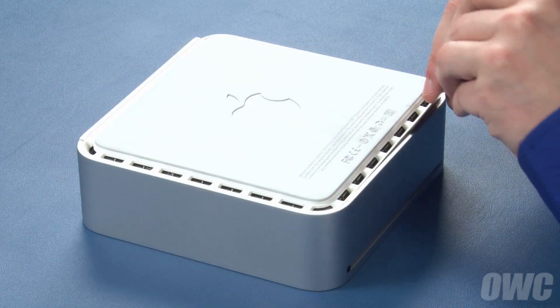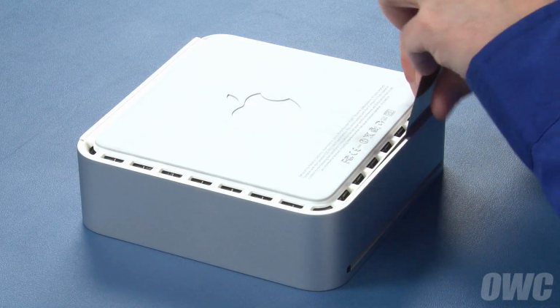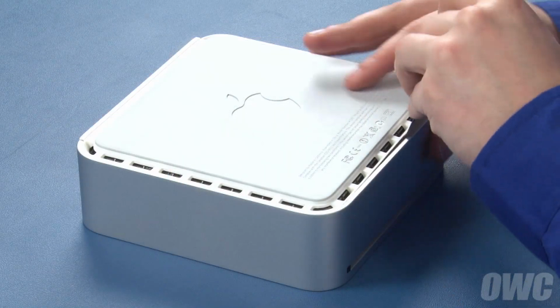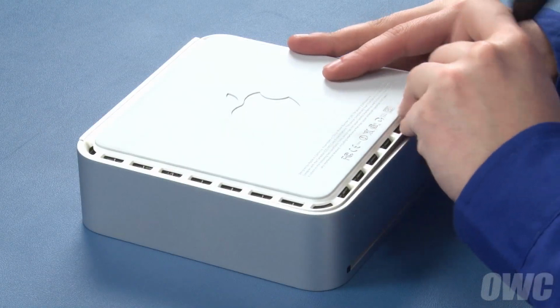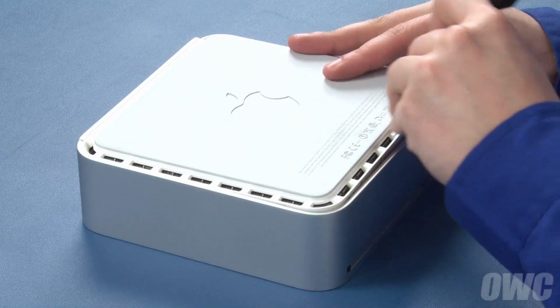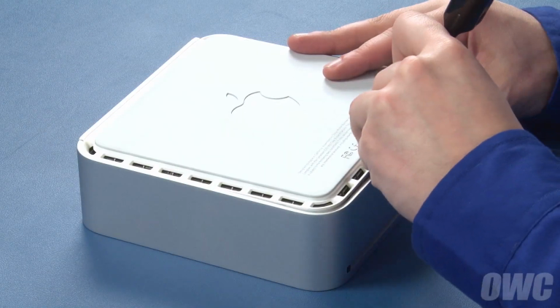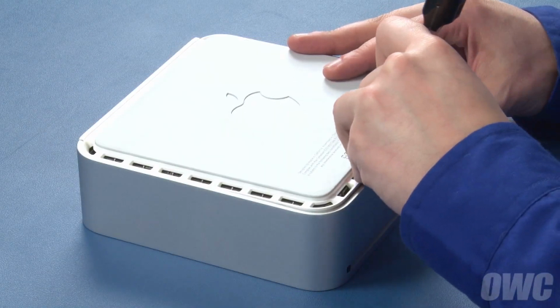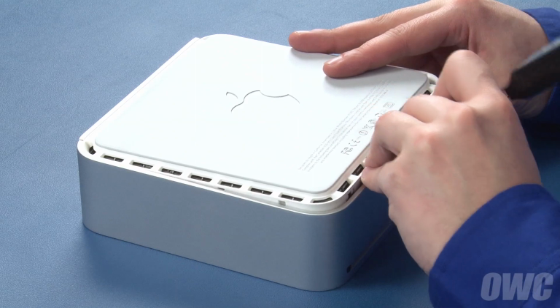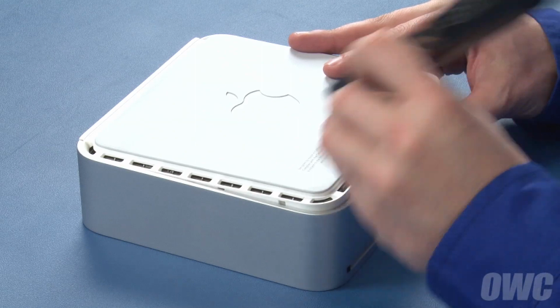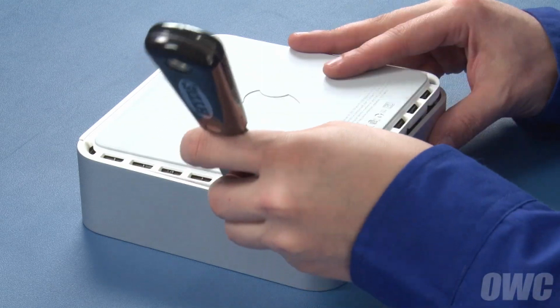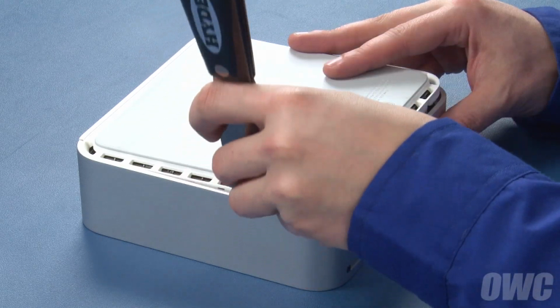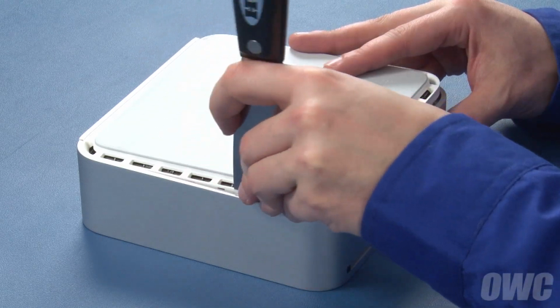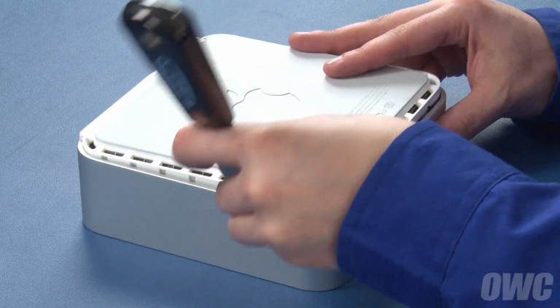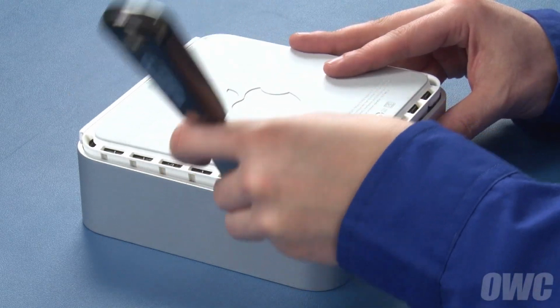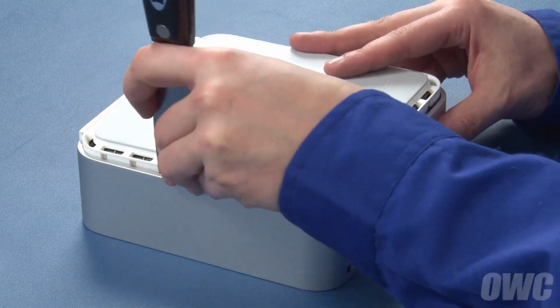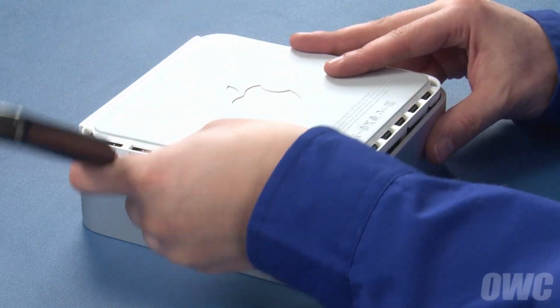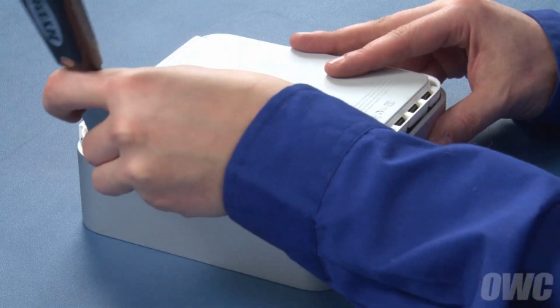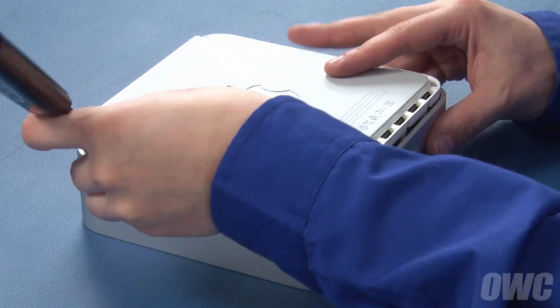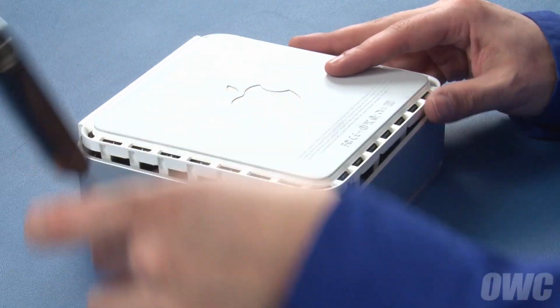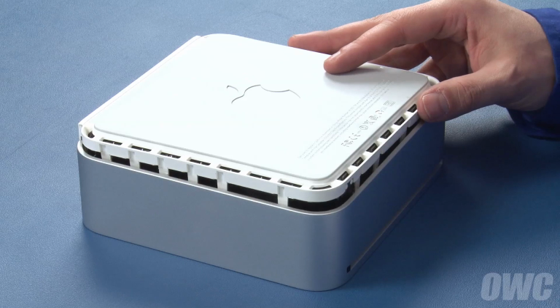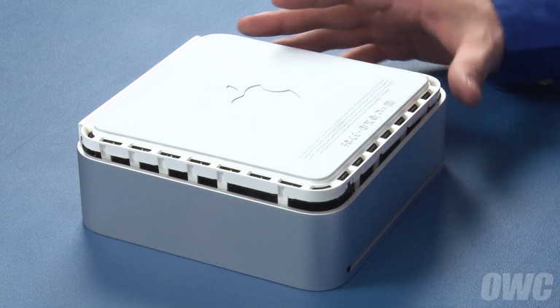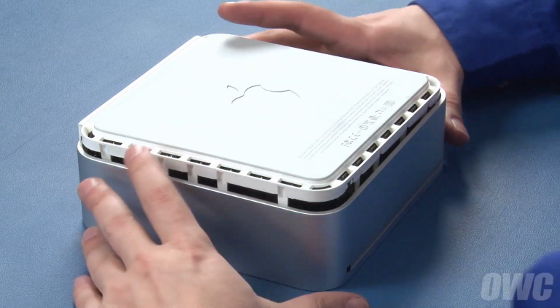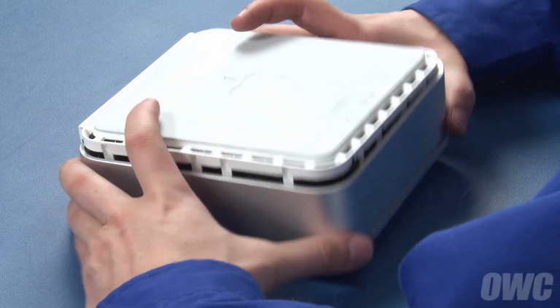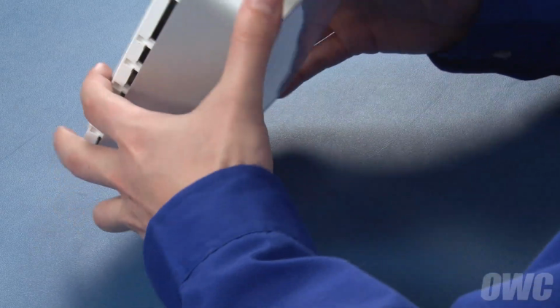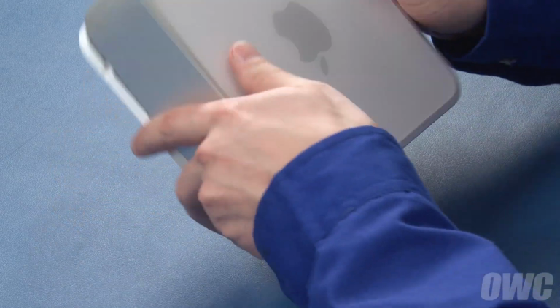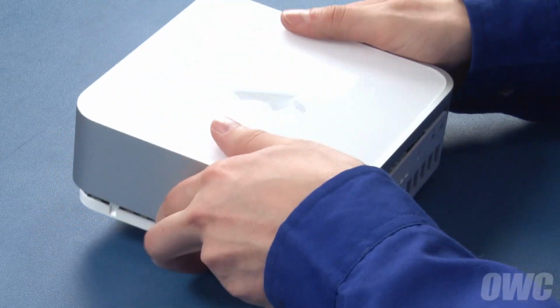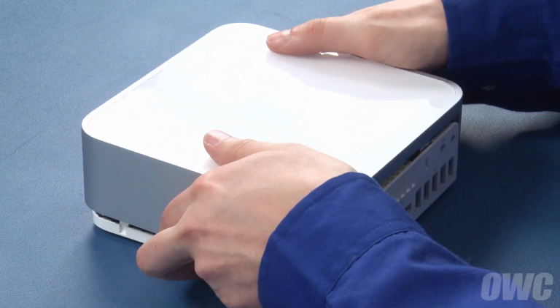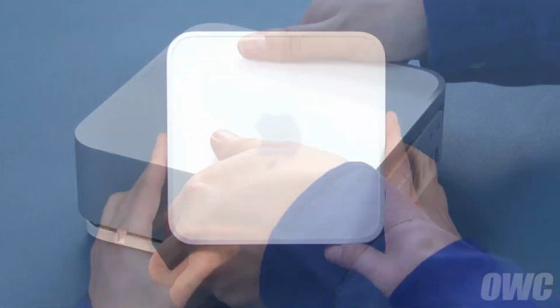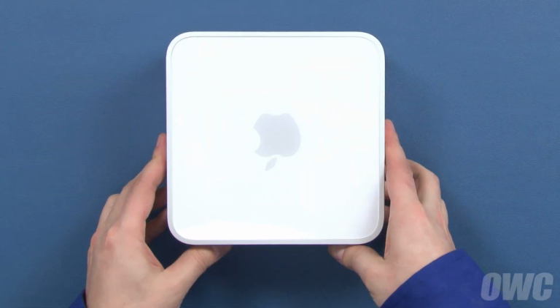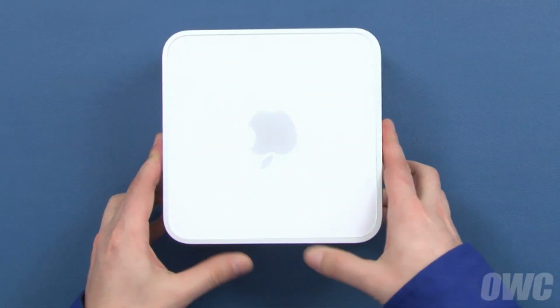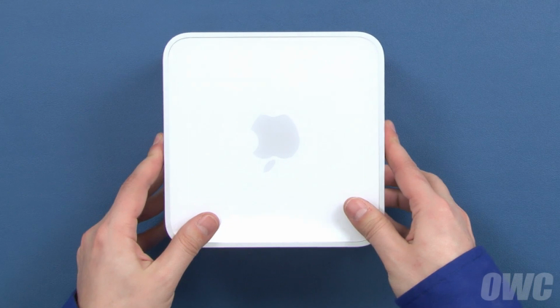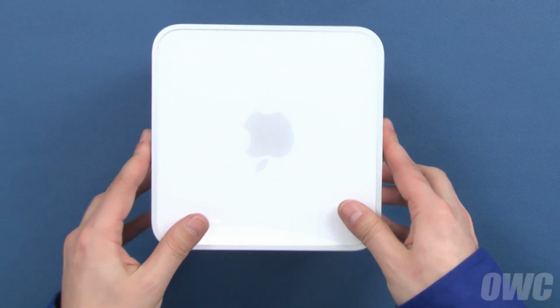Carefully work your way around the Mini's edges. You'll hear a series of pops as the clips come free. Once you get to the rear of the Mini, the case should be separated enough that you can simply flip the Mini back over and lift the cover up and off.